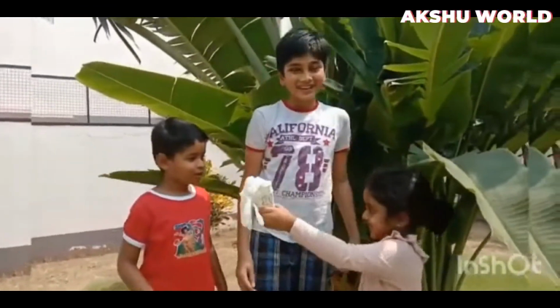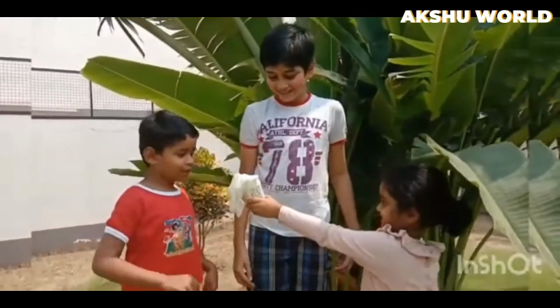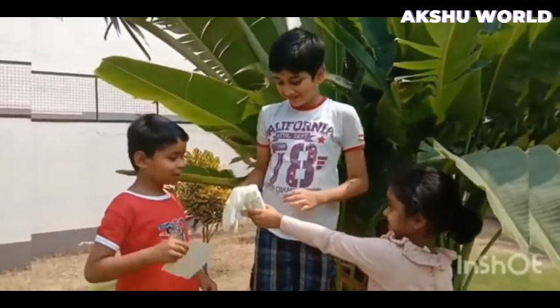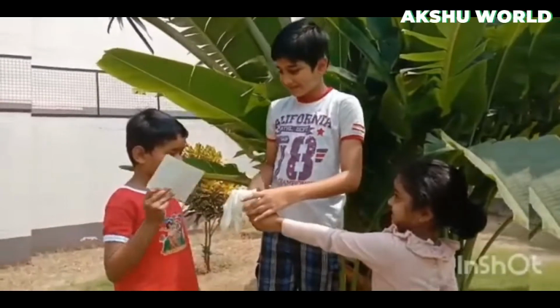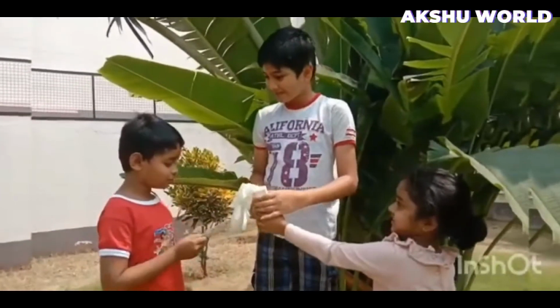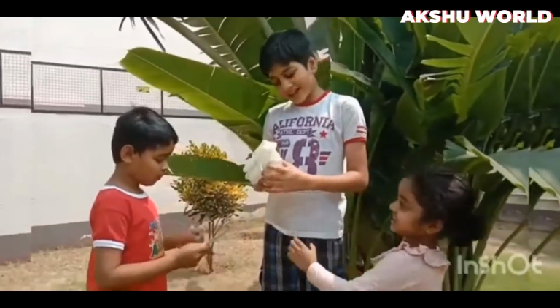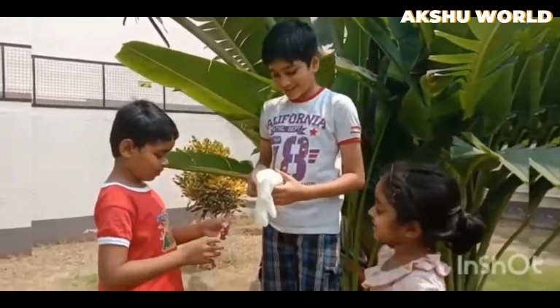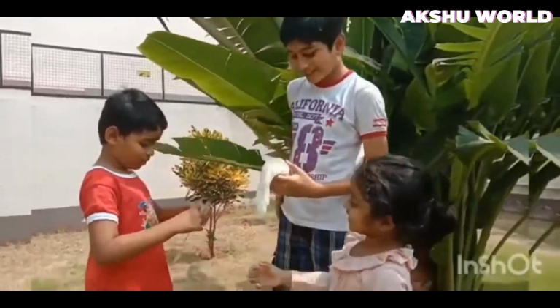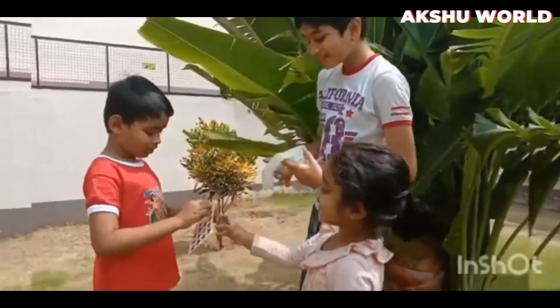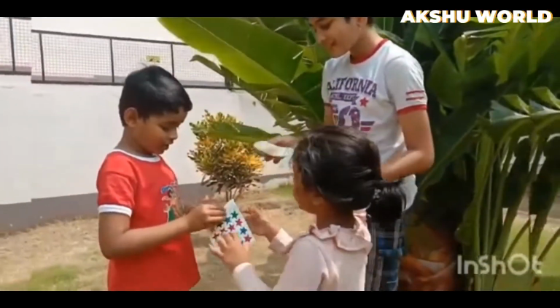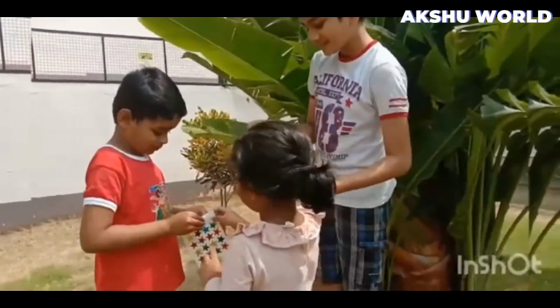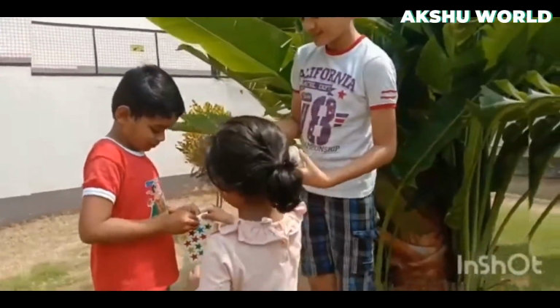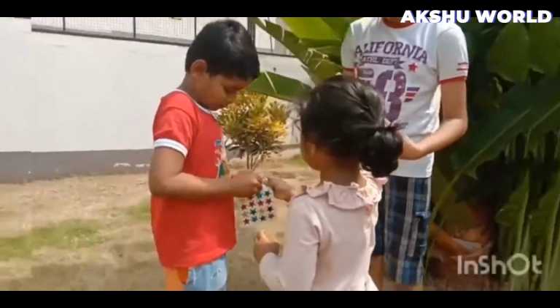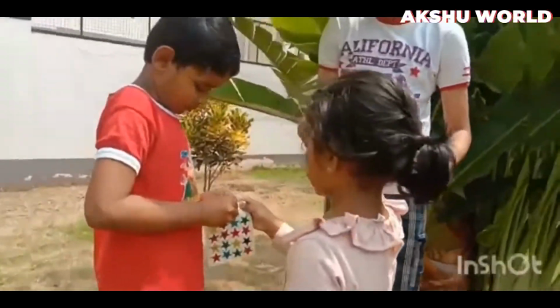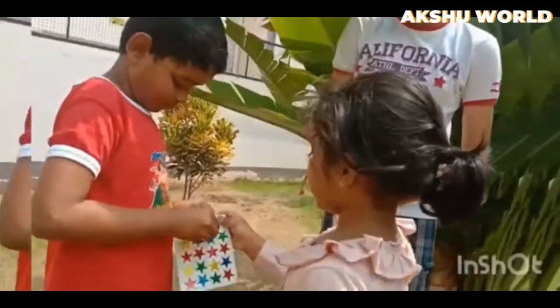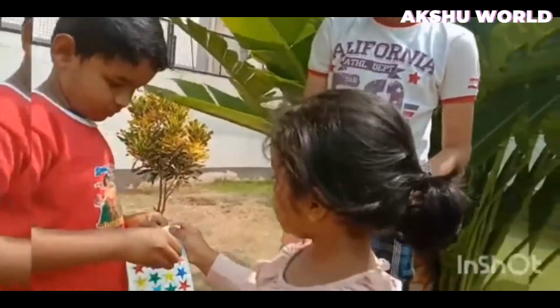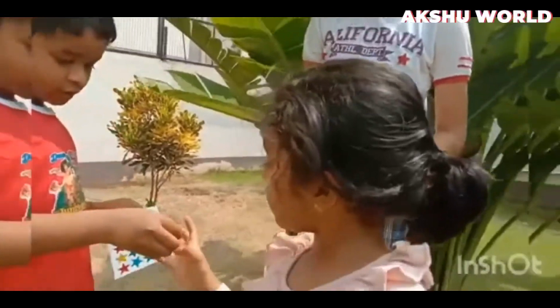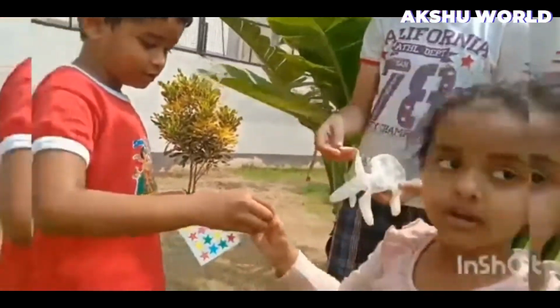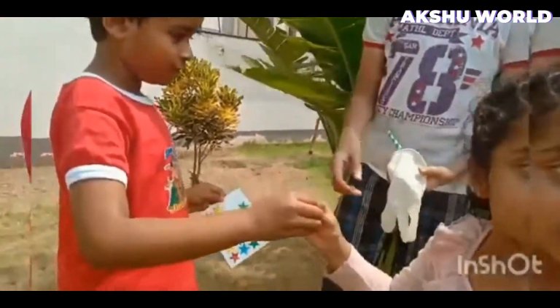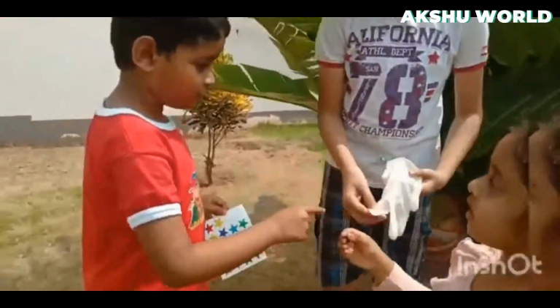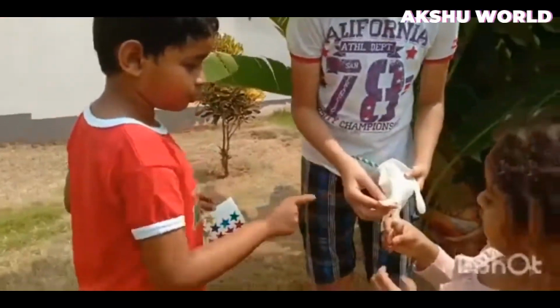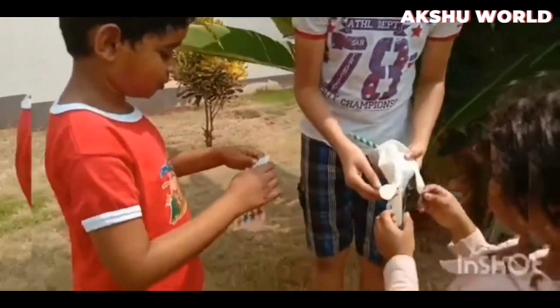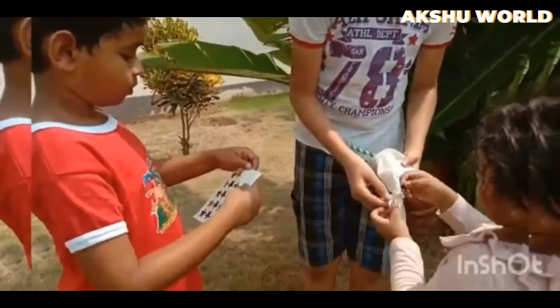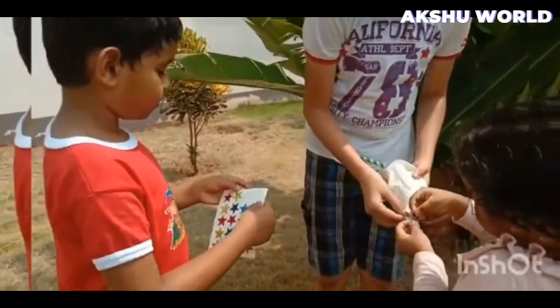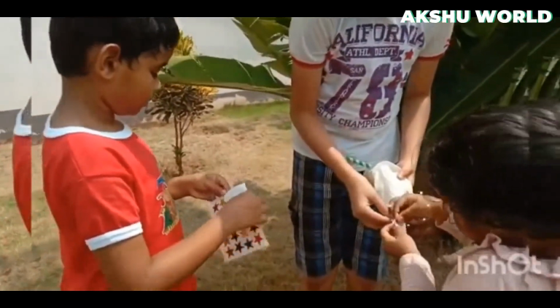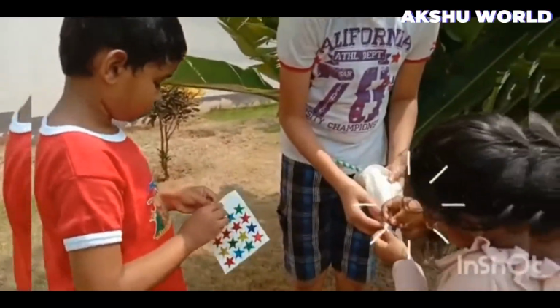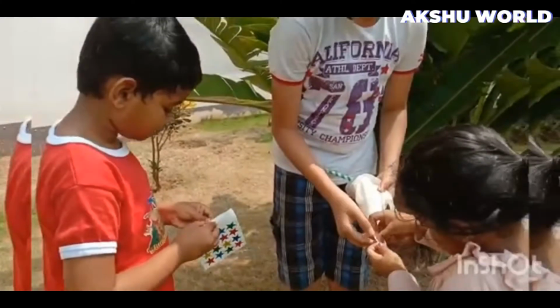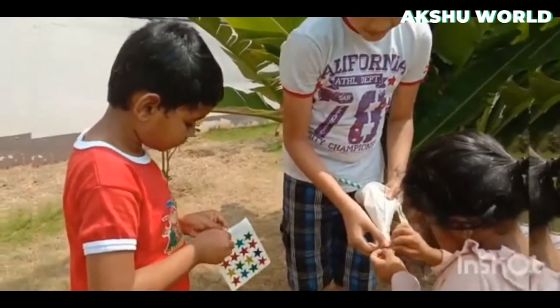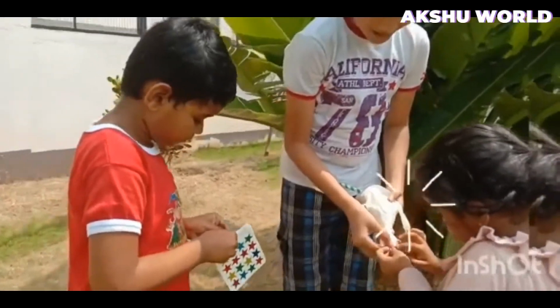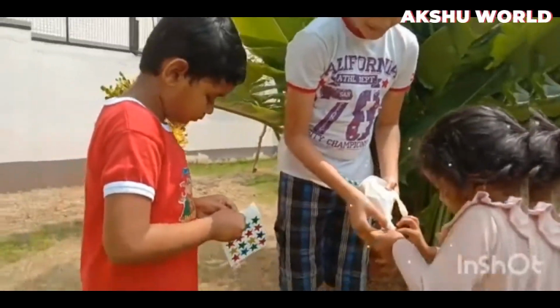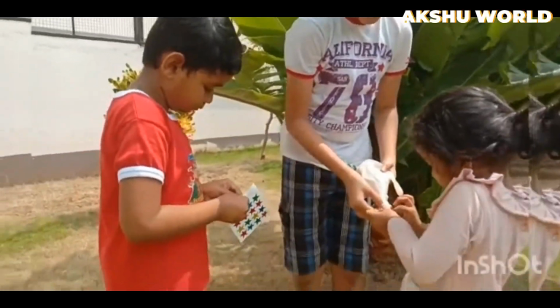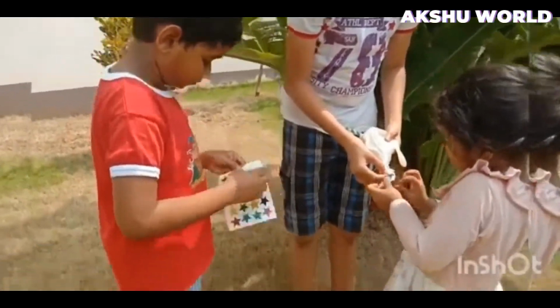Shall we stick this on this? Yes! Okay, I'll hold it. Stick here. Wow! It looks nice.